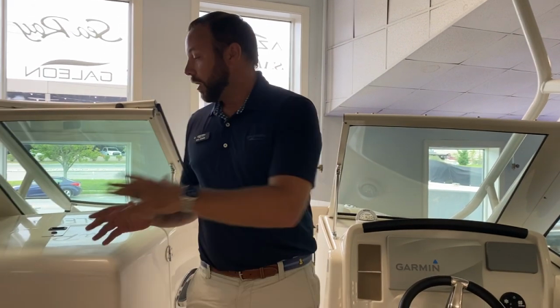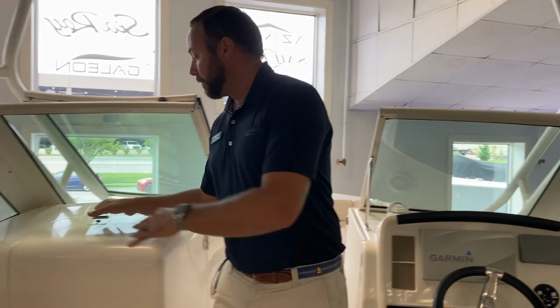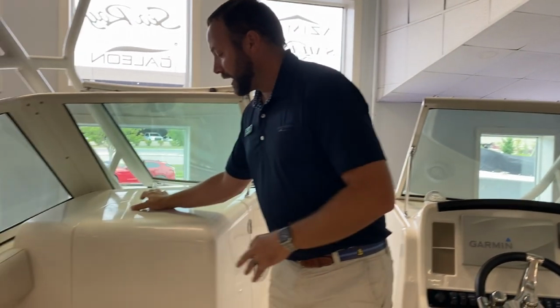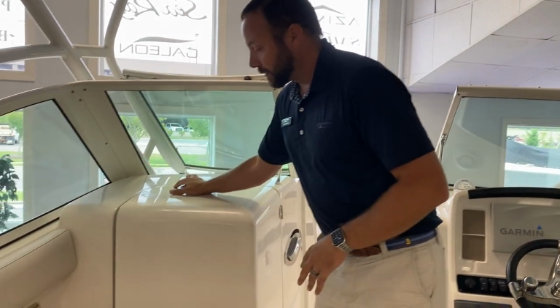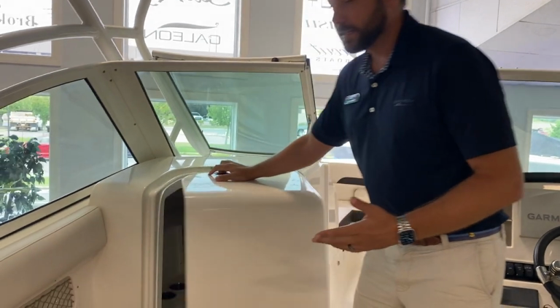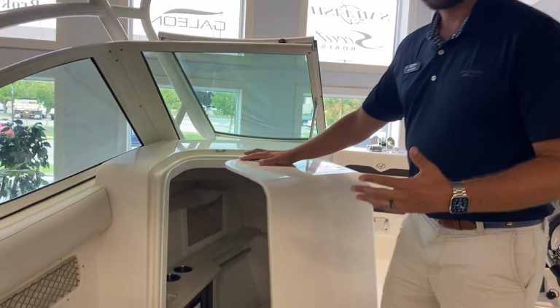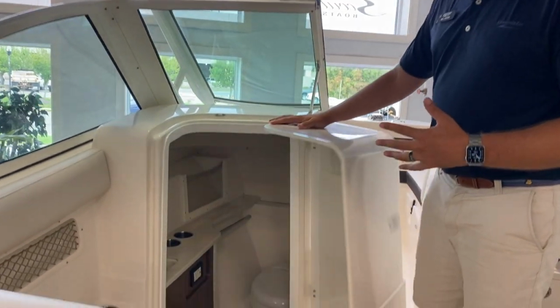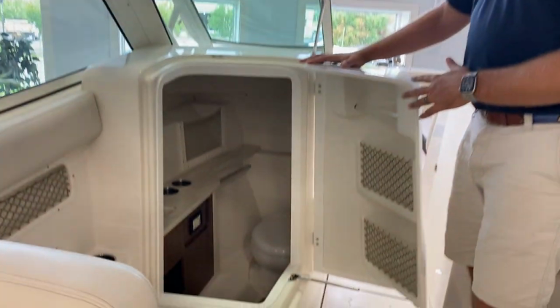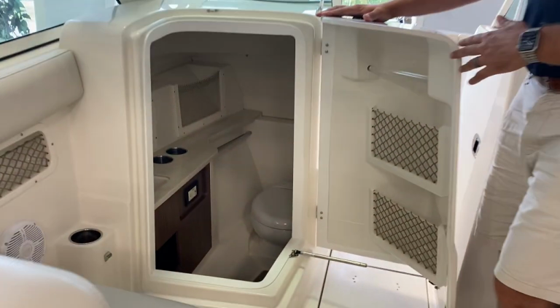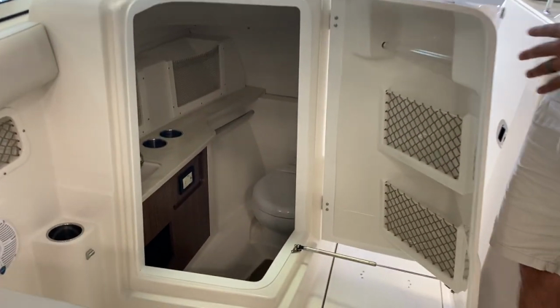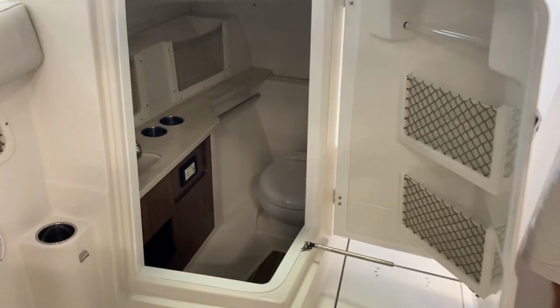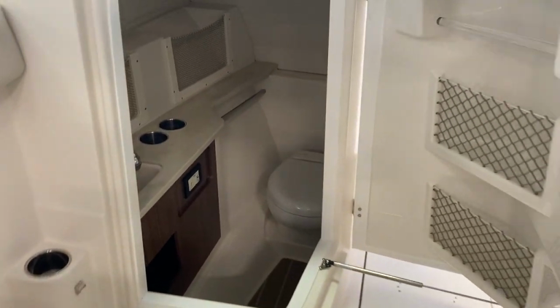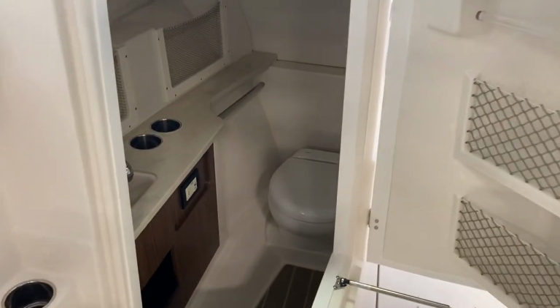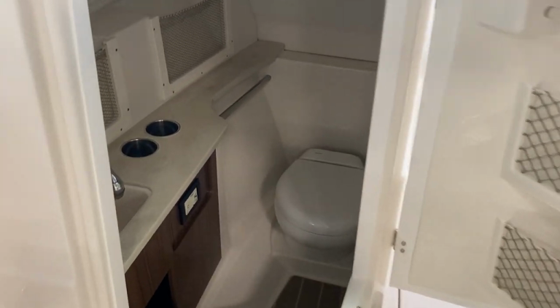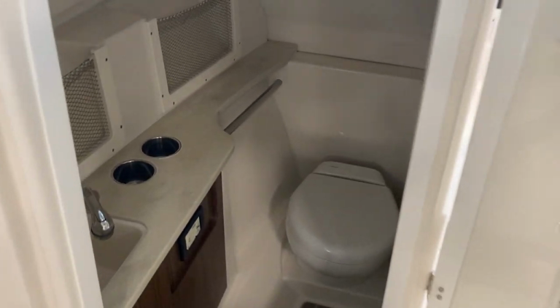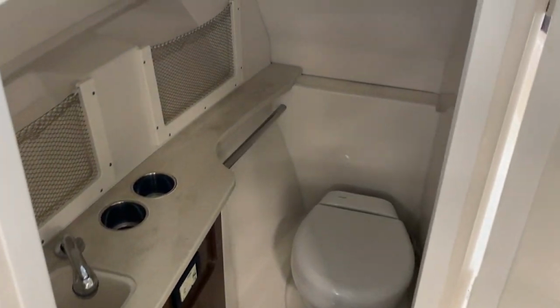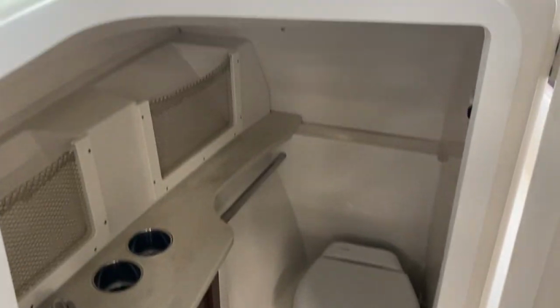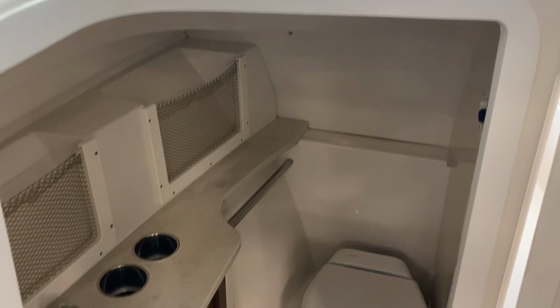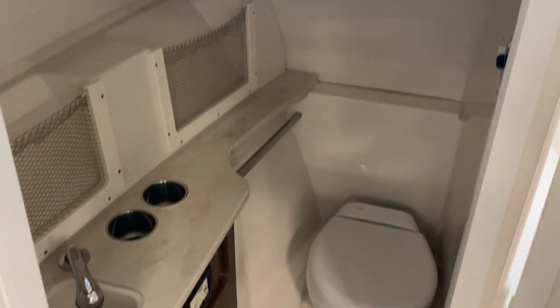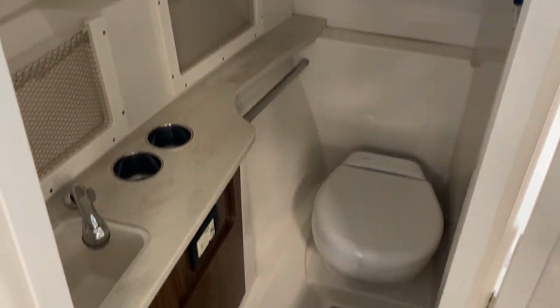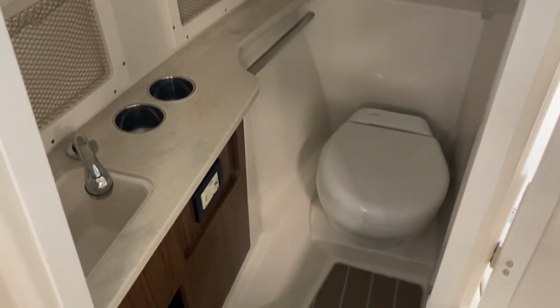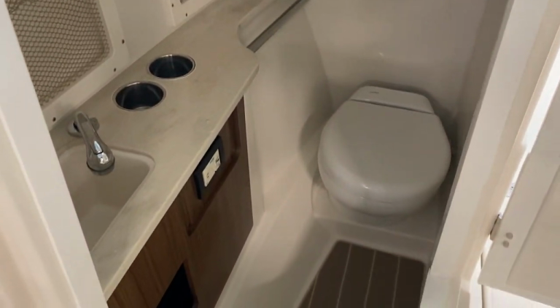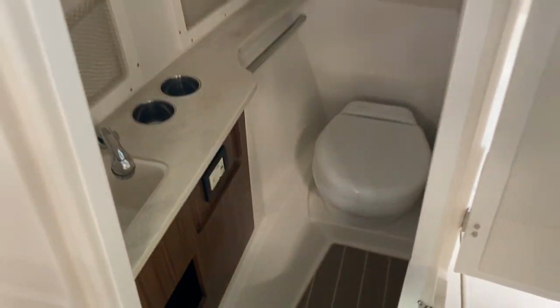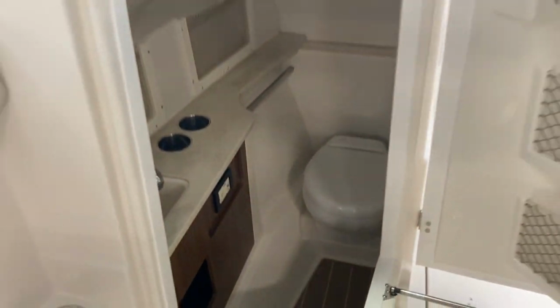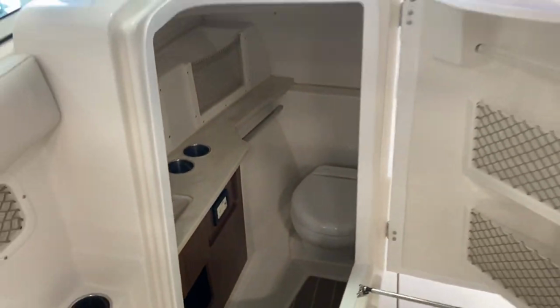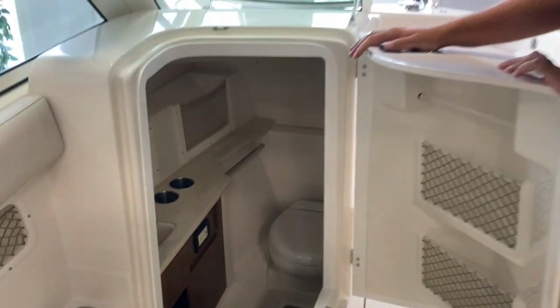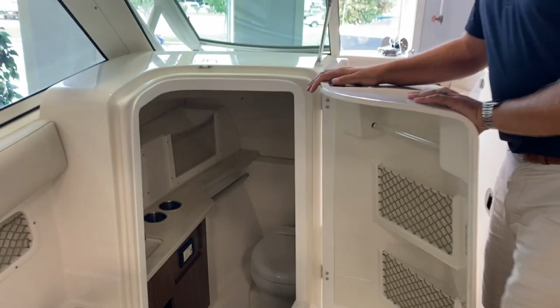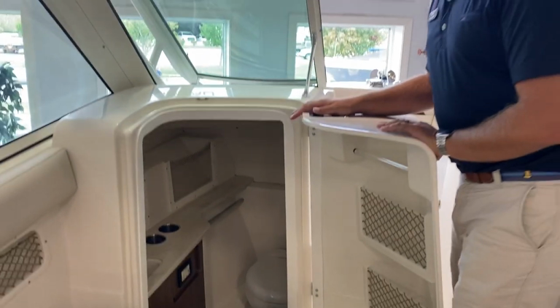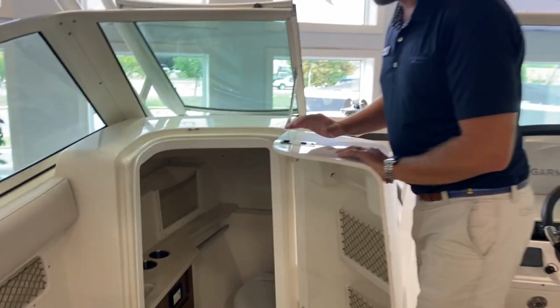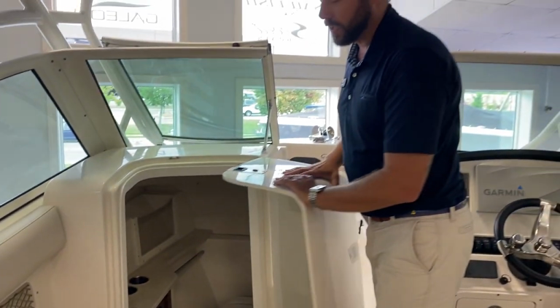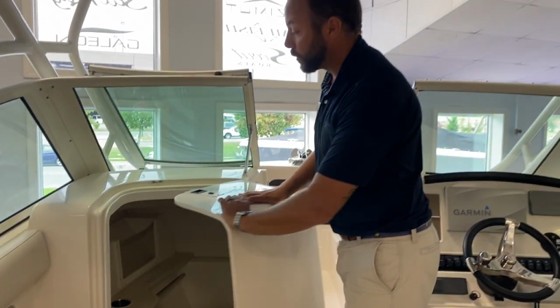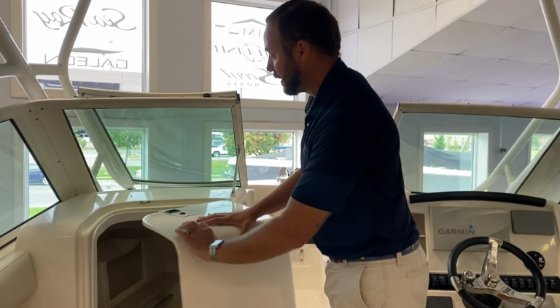Over here on the port side, one of the nice things about Sailfish with their hull design is a very deep head compartment. You do have a freshwater sink that you can pull out and use as a shower as well, and then some cup holders and the toilet down there.